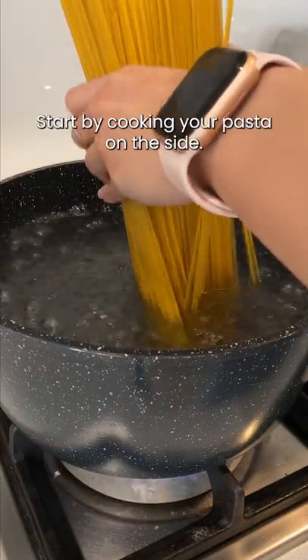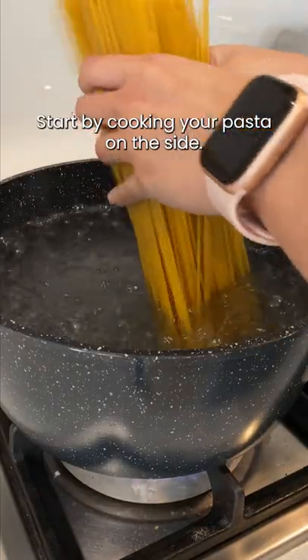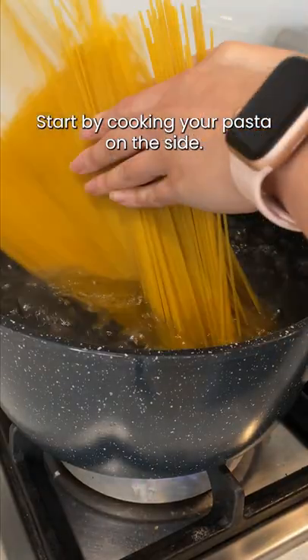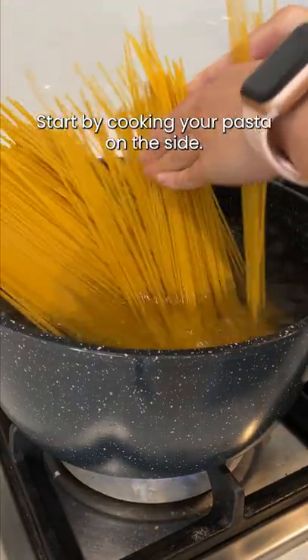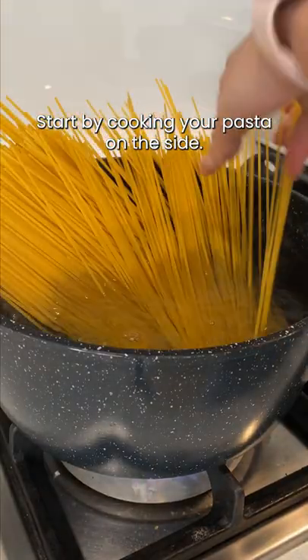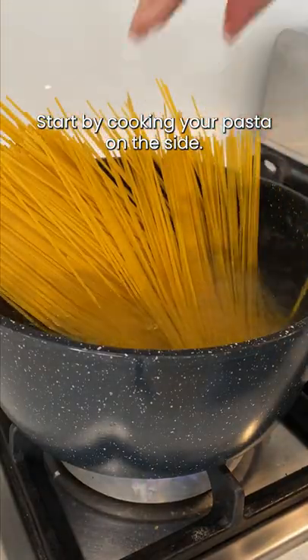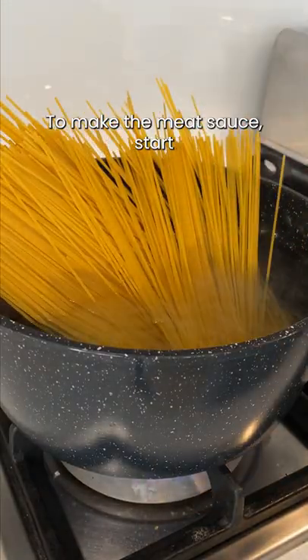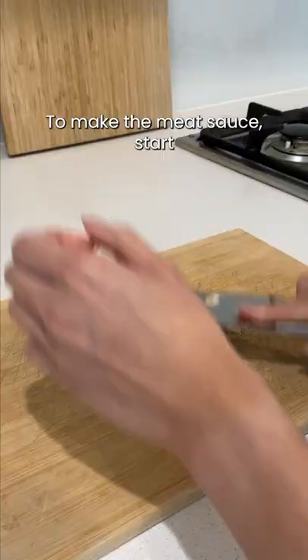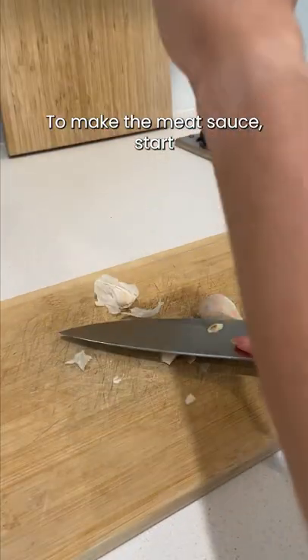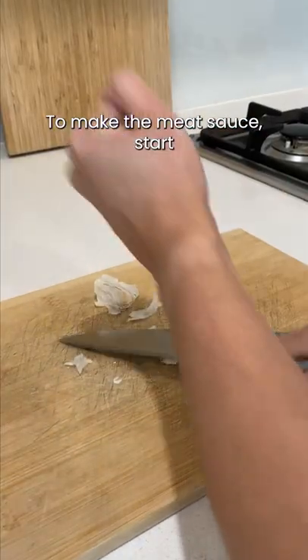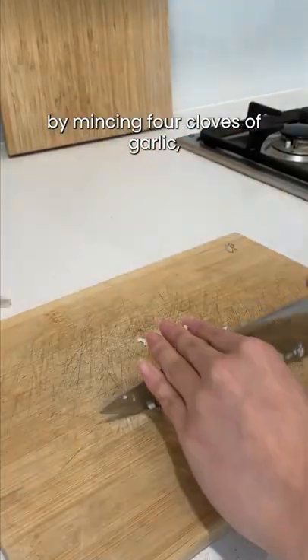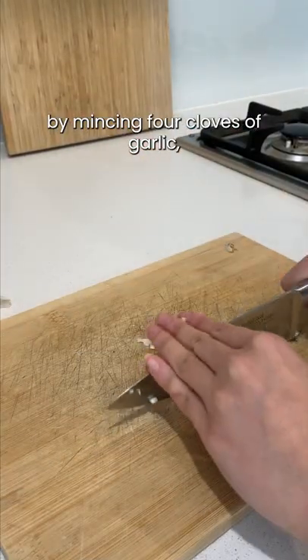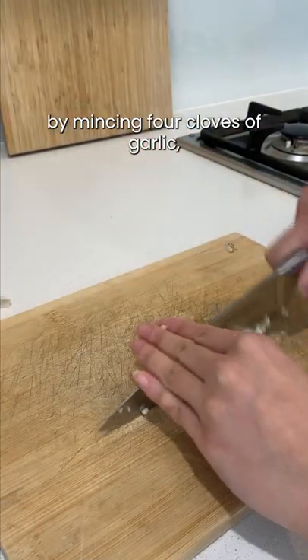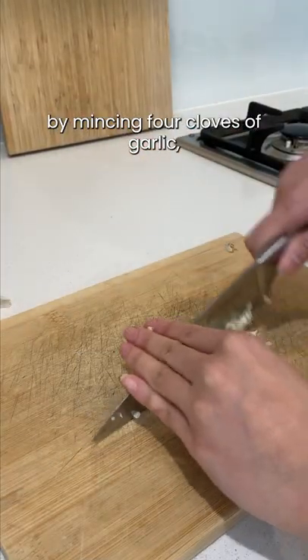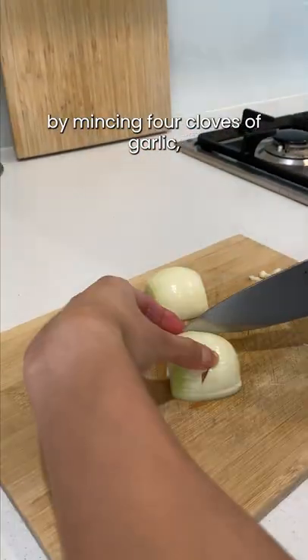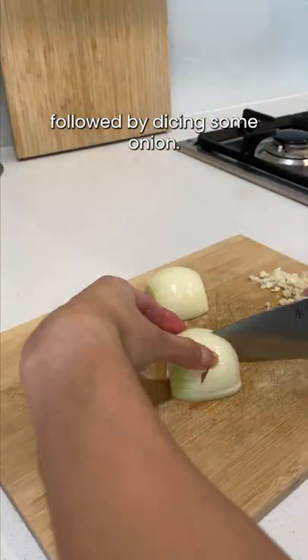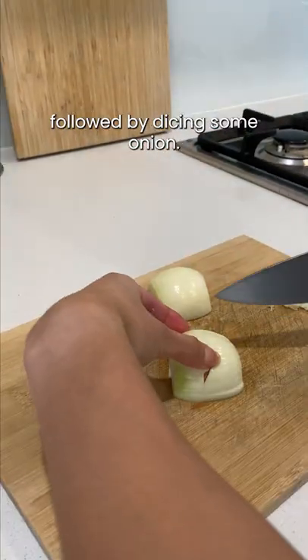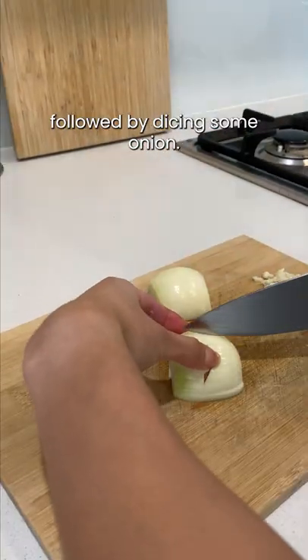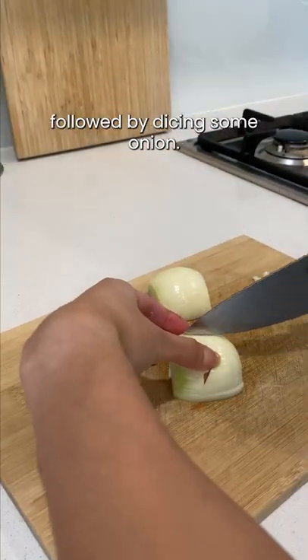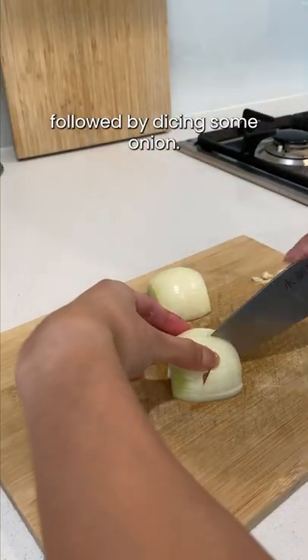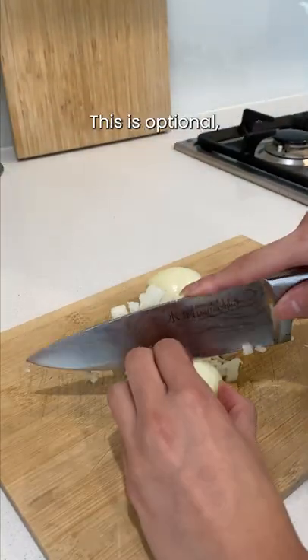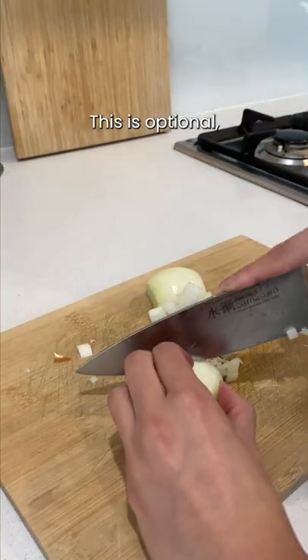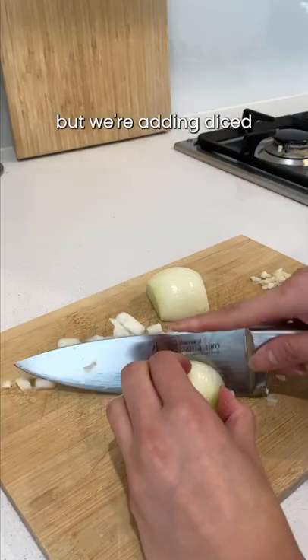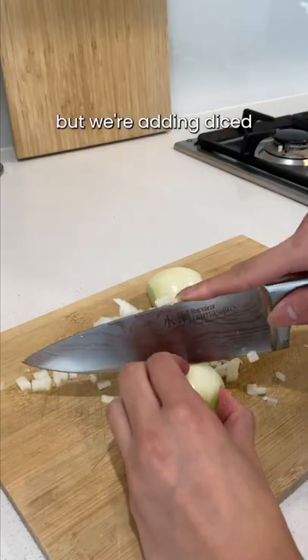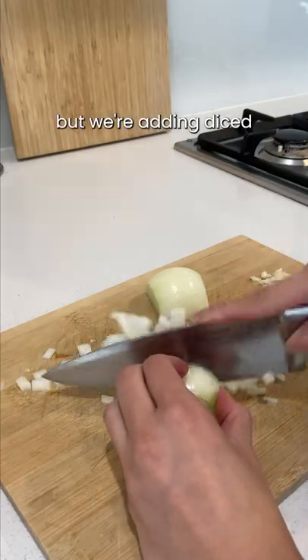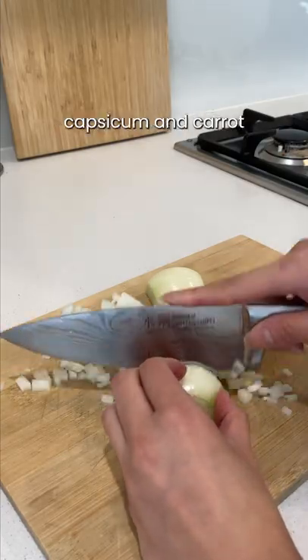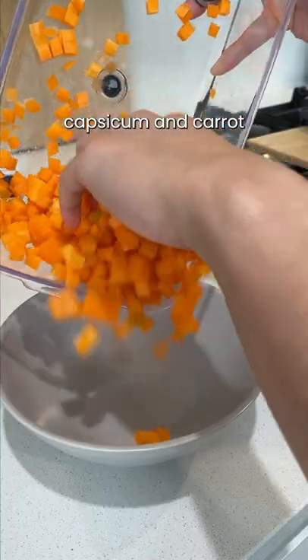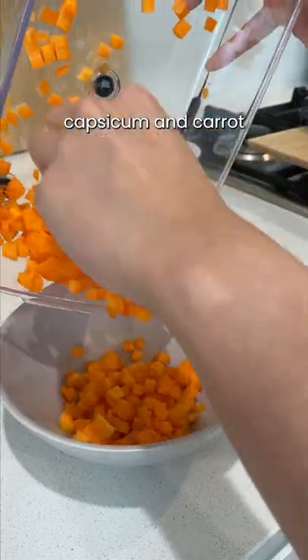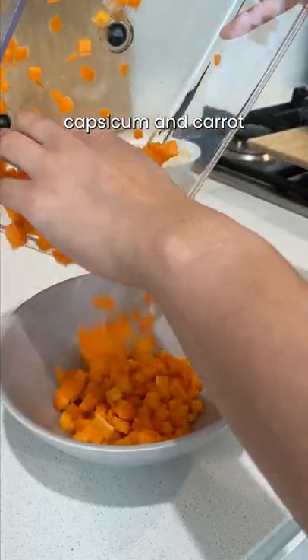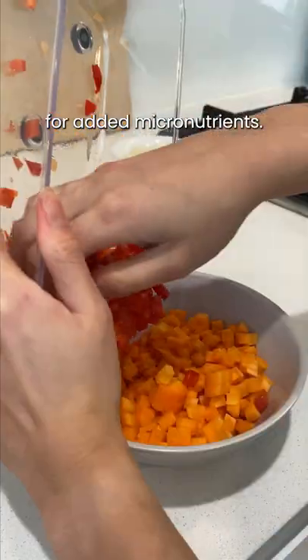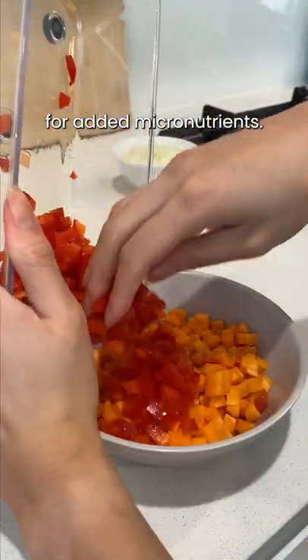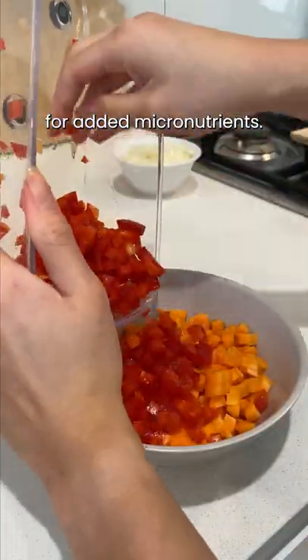Start by cooking your pasta on the side. To make the meat sauce, start by mincing four cloves of garlic followed by dicing some onion. This is optional, but we're adding diced capsicum and carrot for added micronutrients.